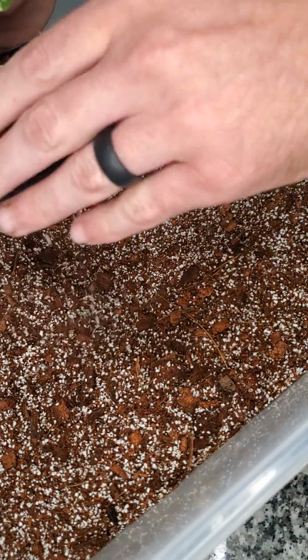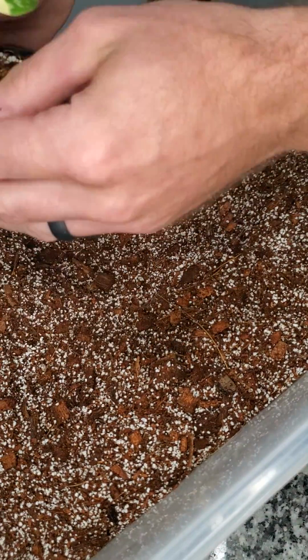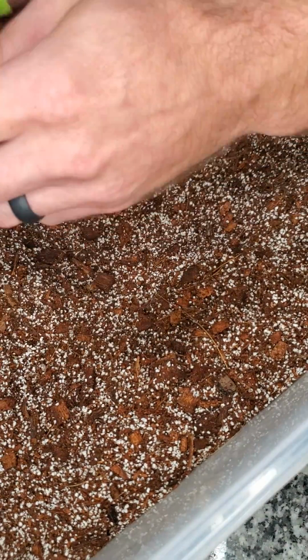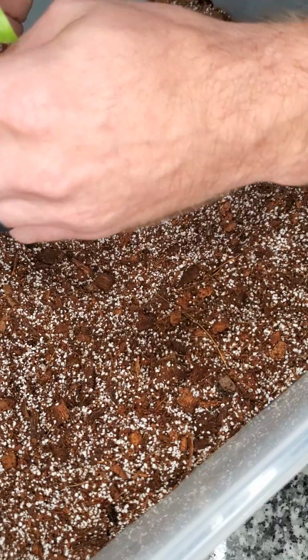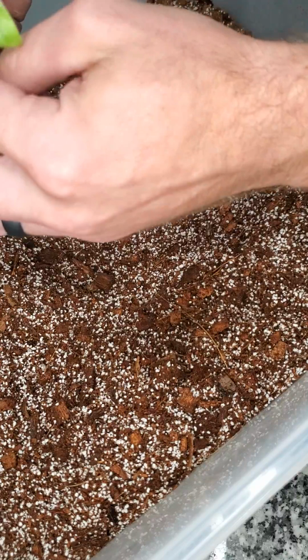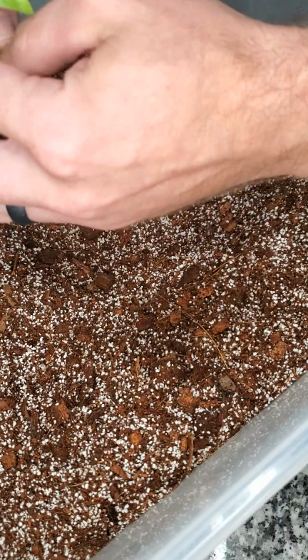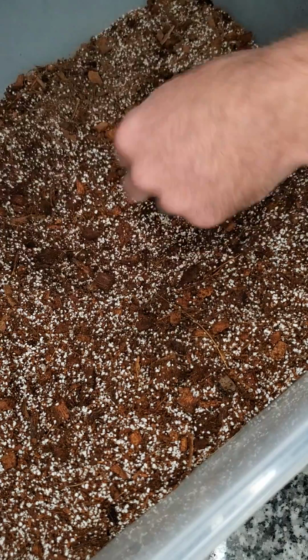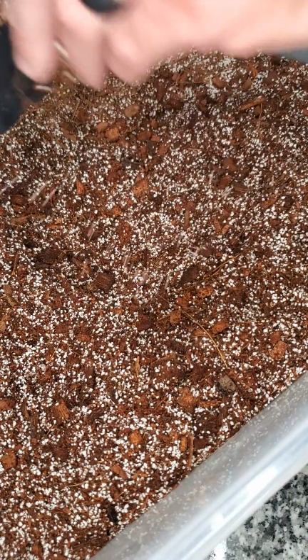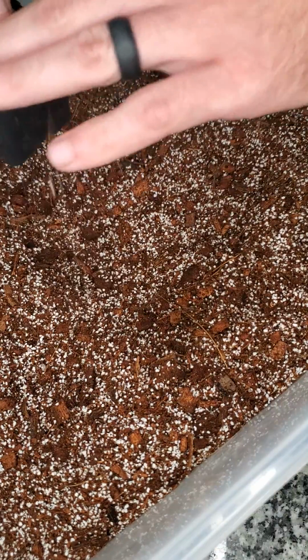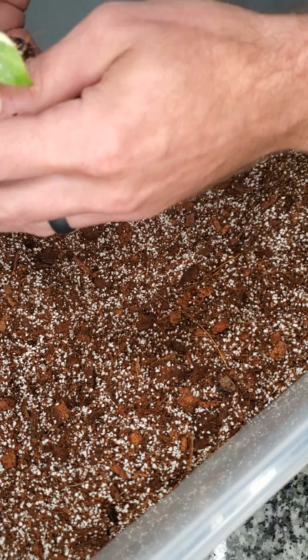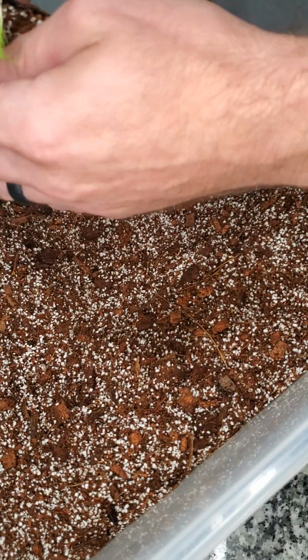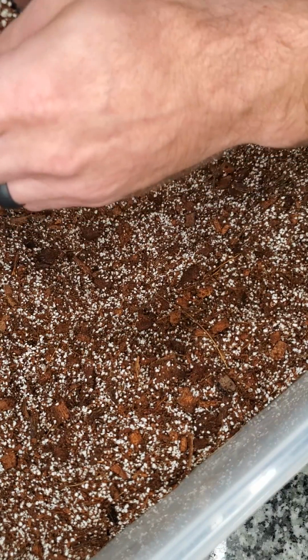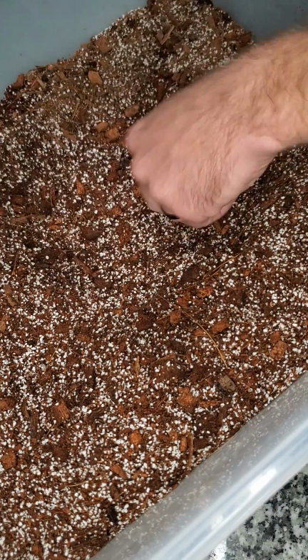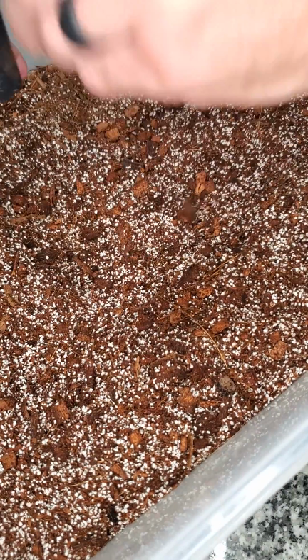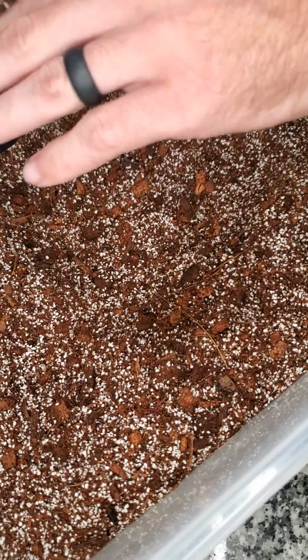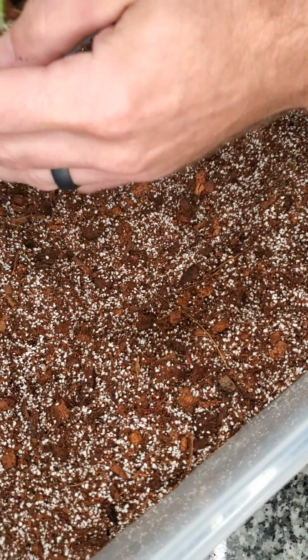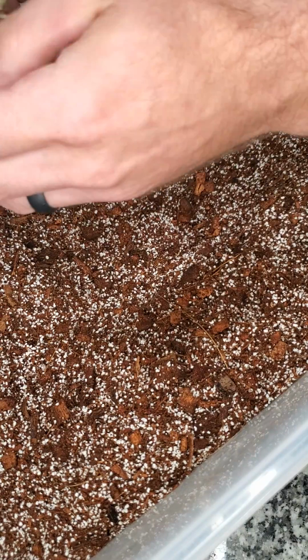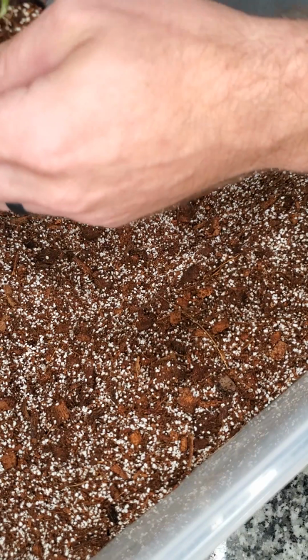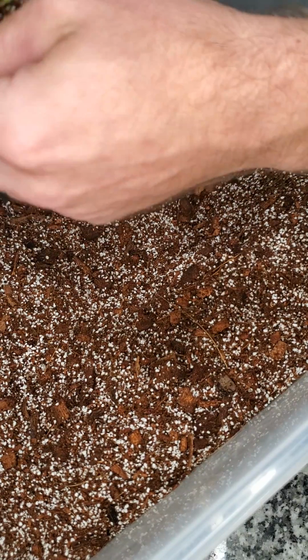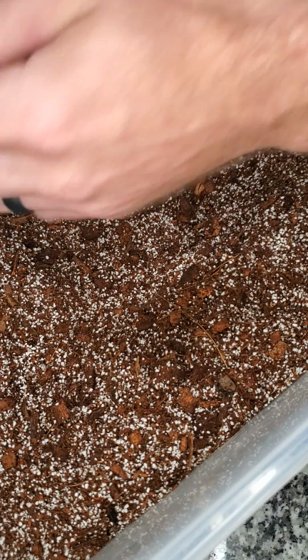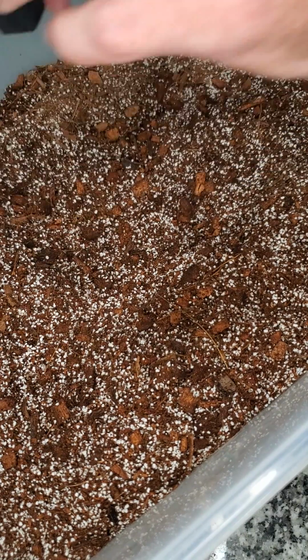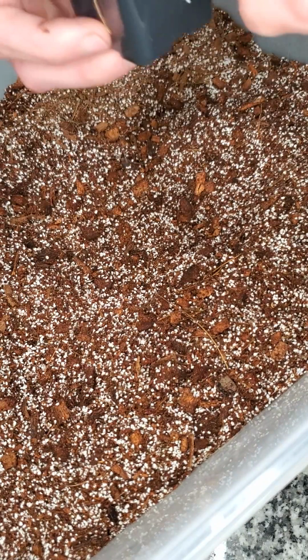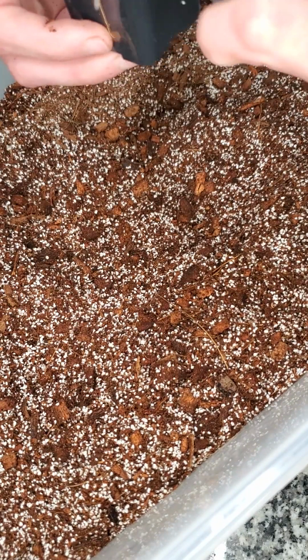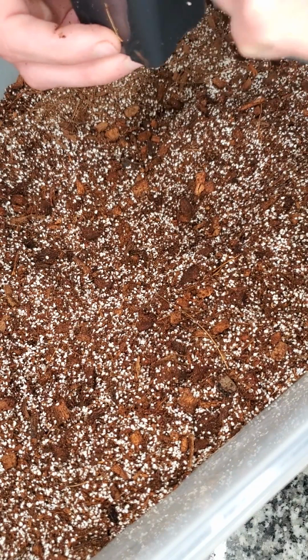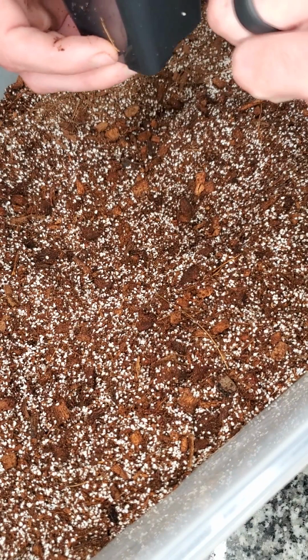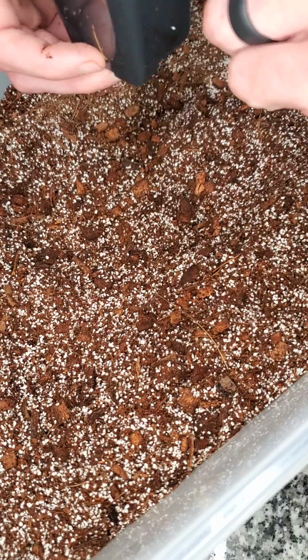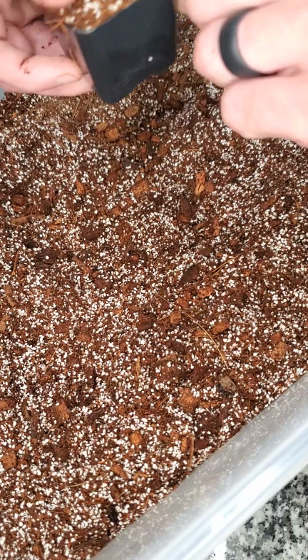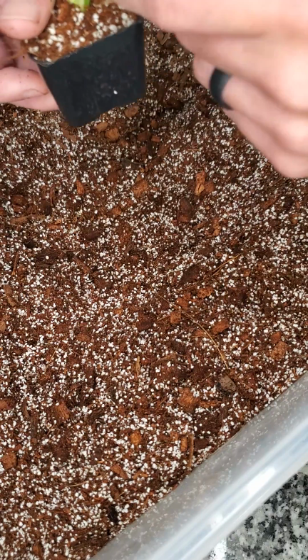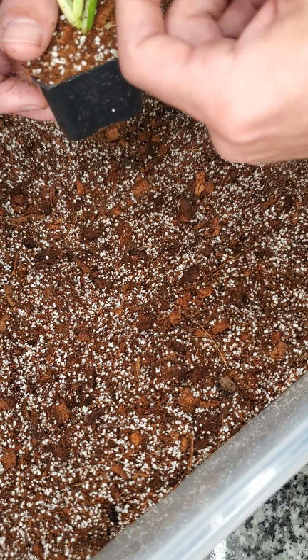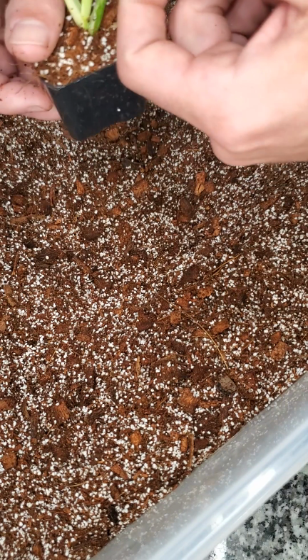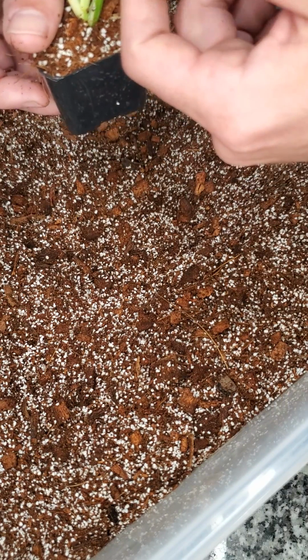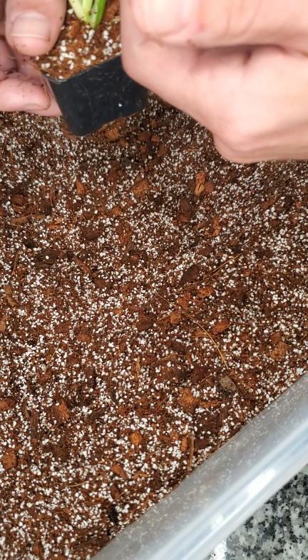I fill it up to about the bottom of the oldest leaf, which will be the farthest leaf down. This leaf you will eventually lose.